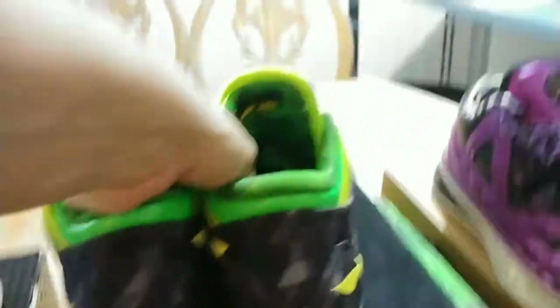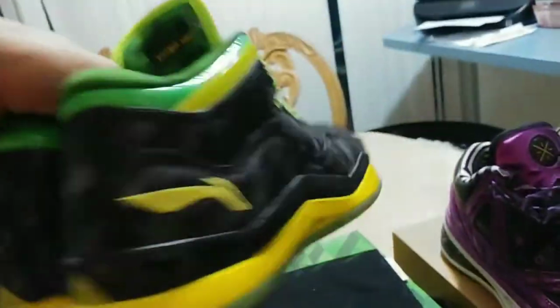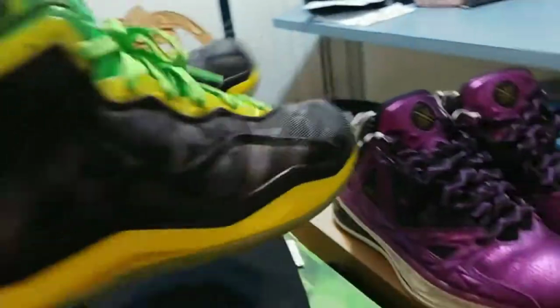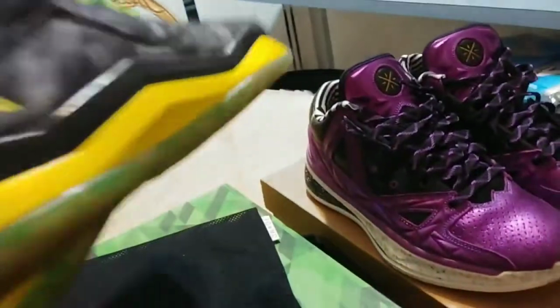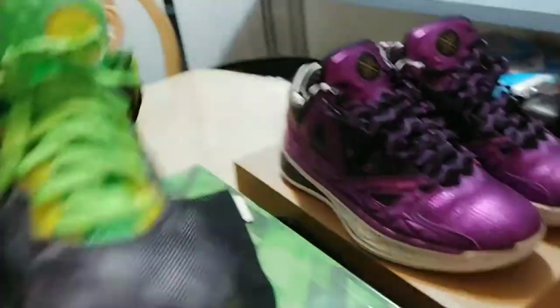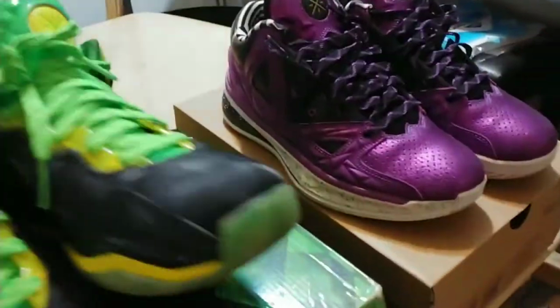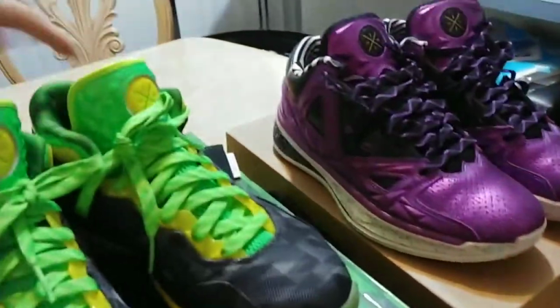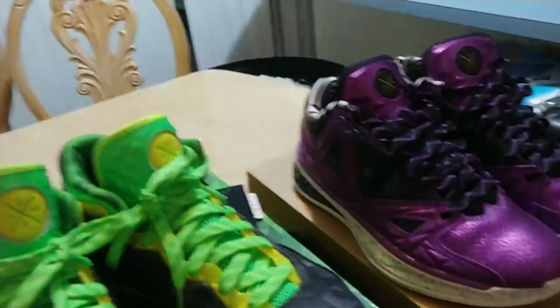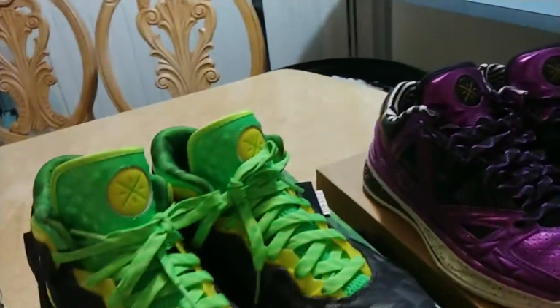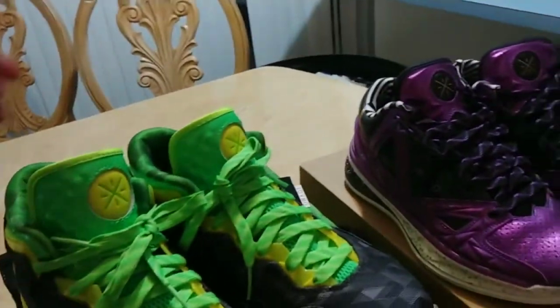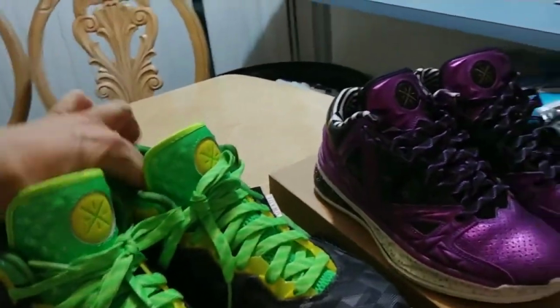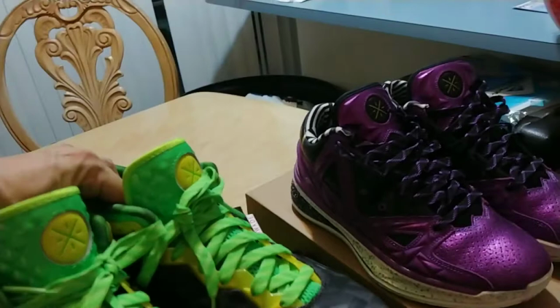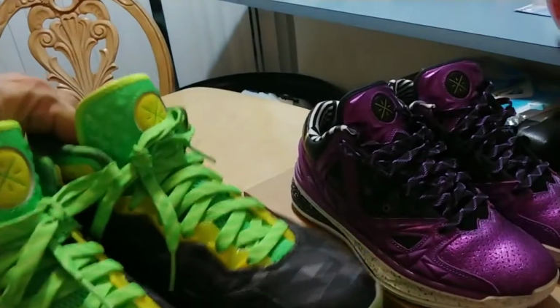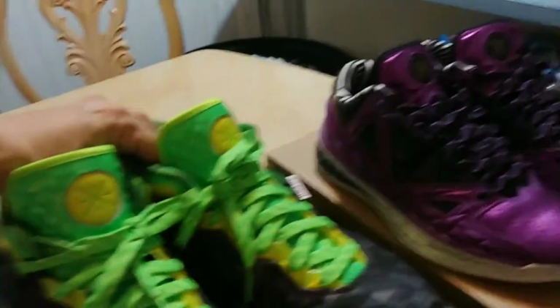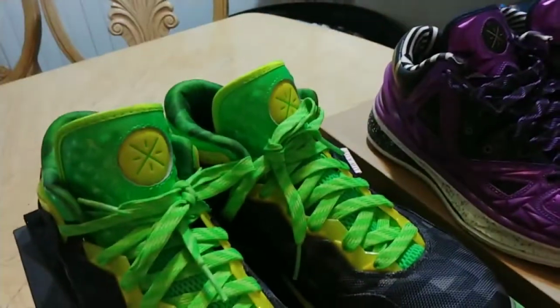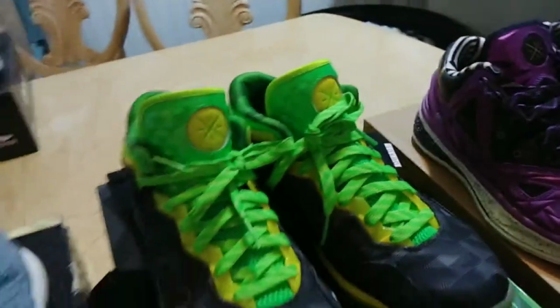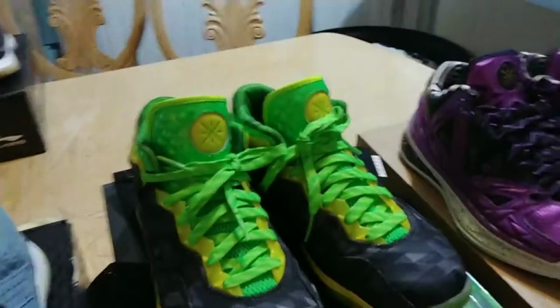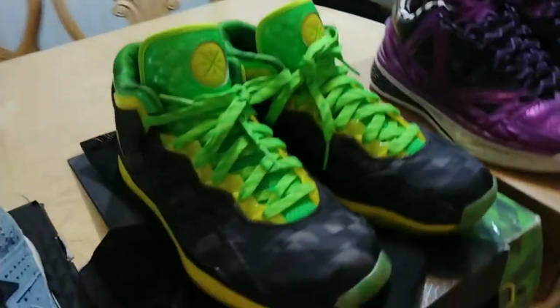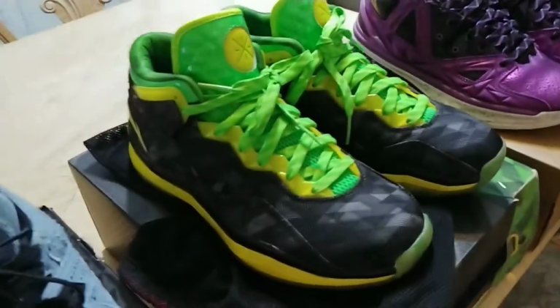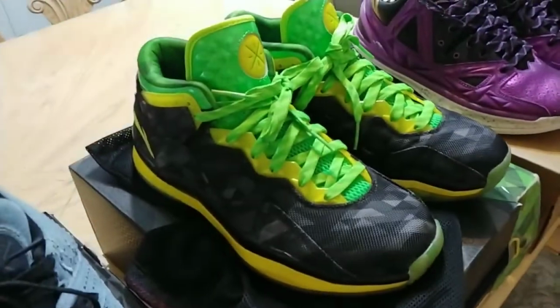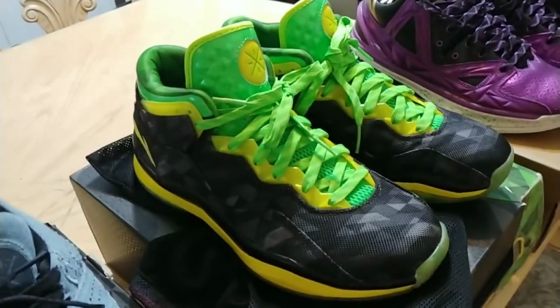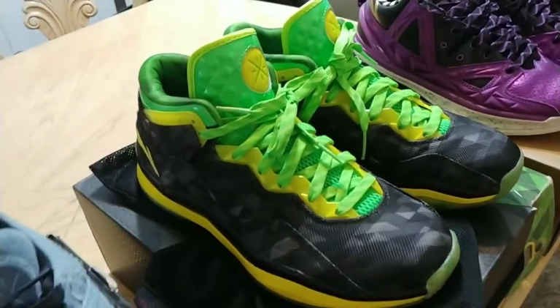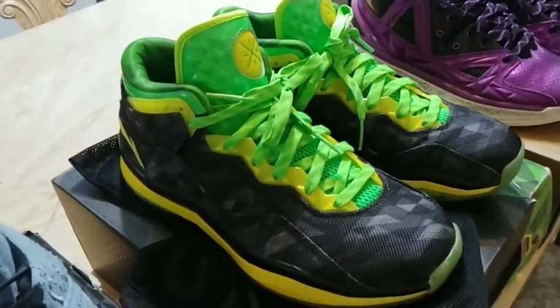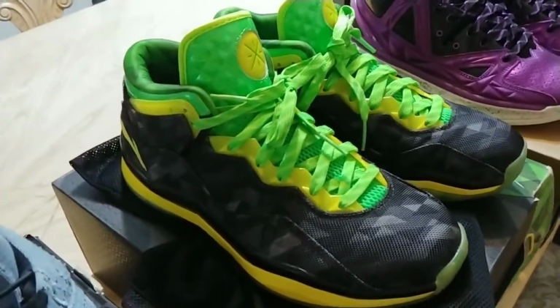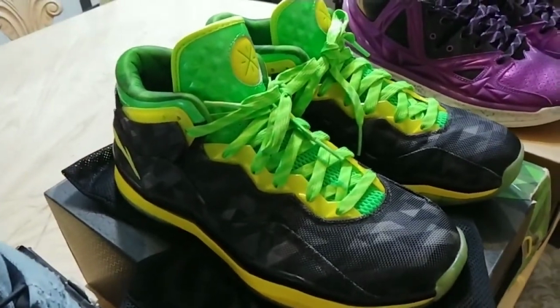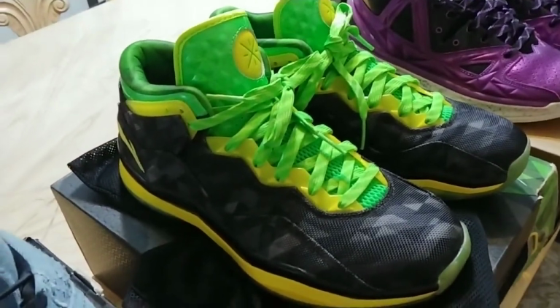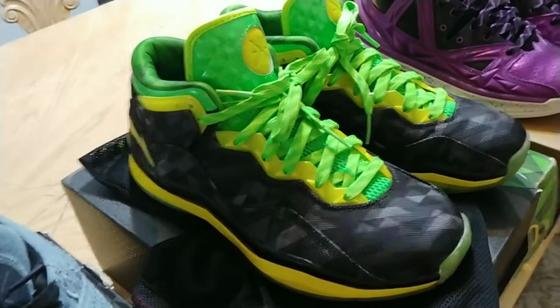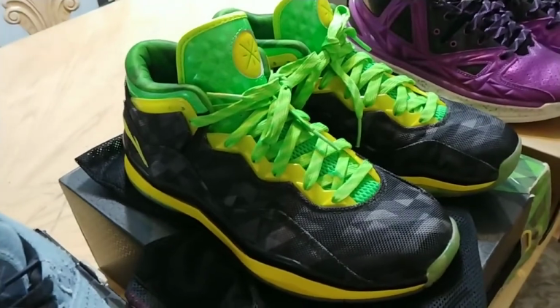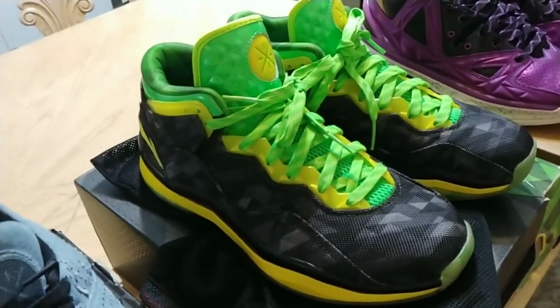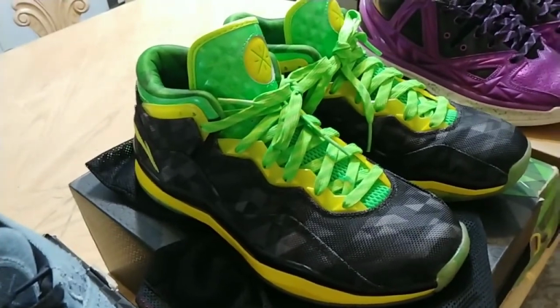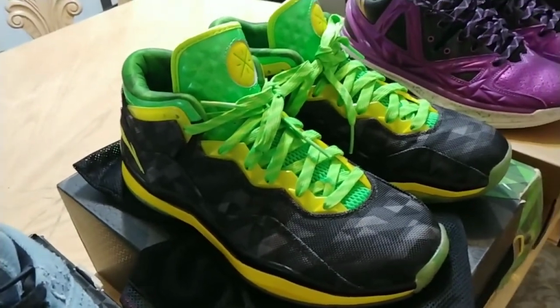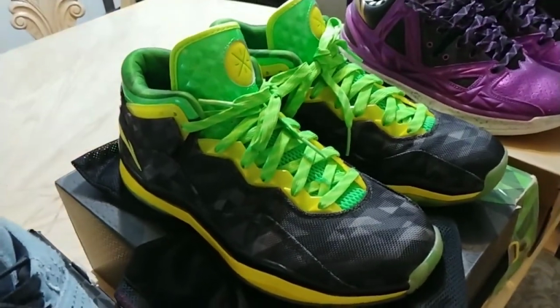They are a little bit hard to pull off to wear. If you're going to wear them with some sweats or some jeans, you've got to have a lot of swag to kick these off, because they stand out — they pop.